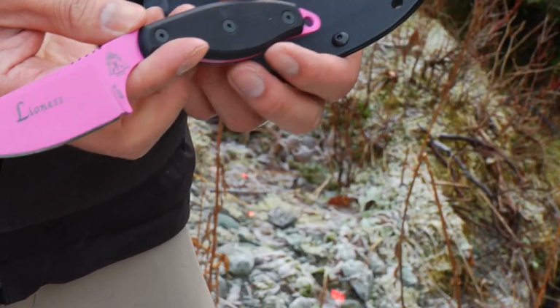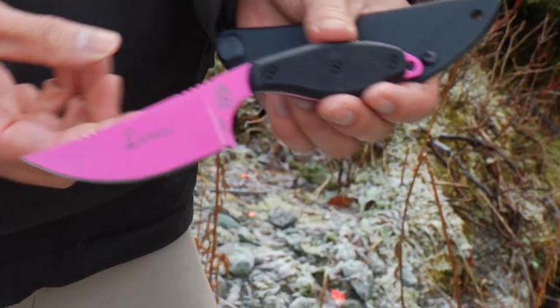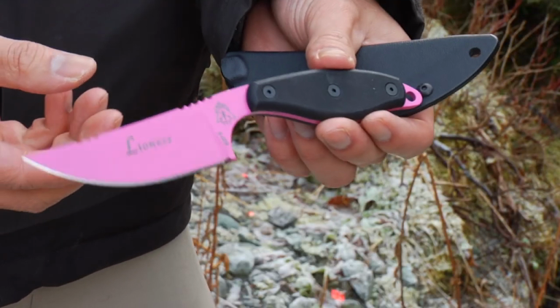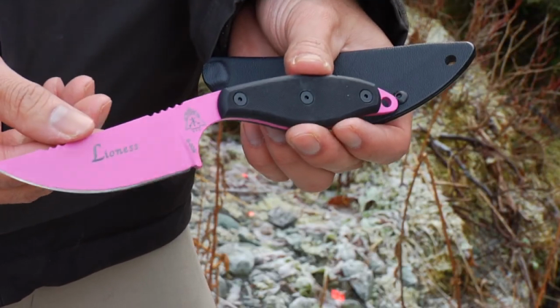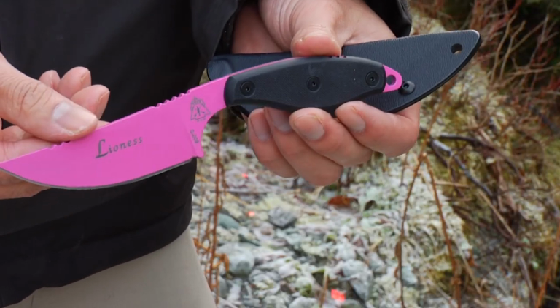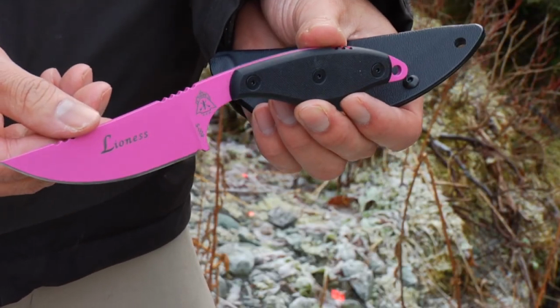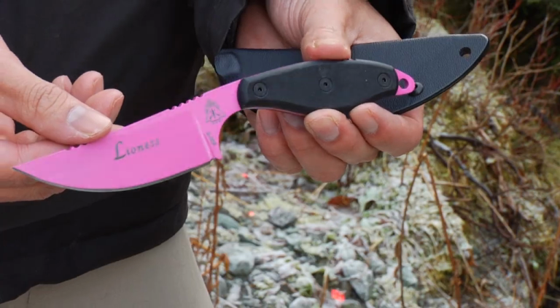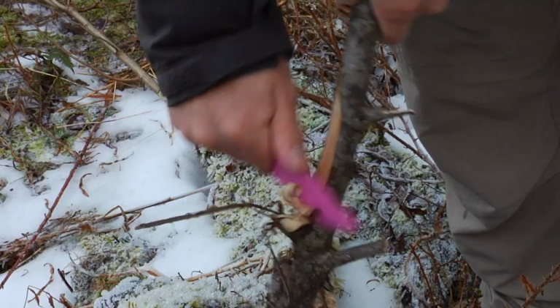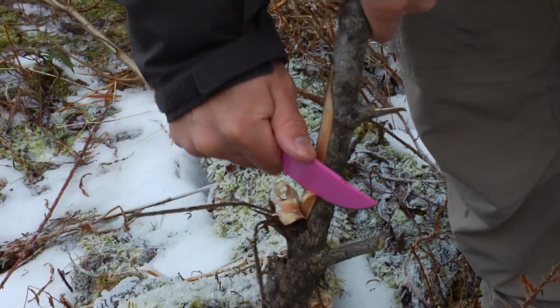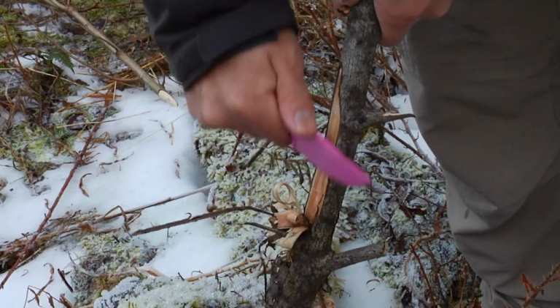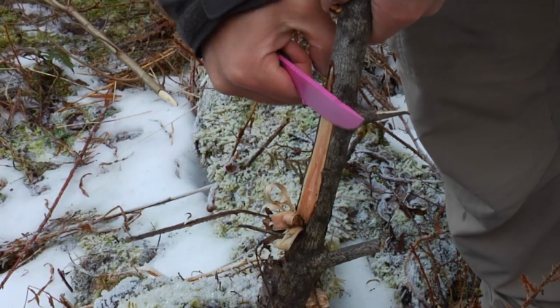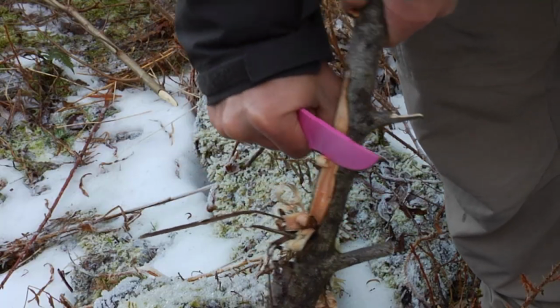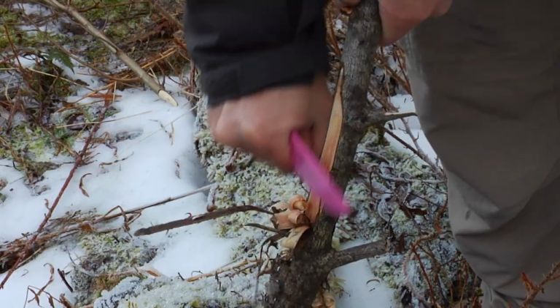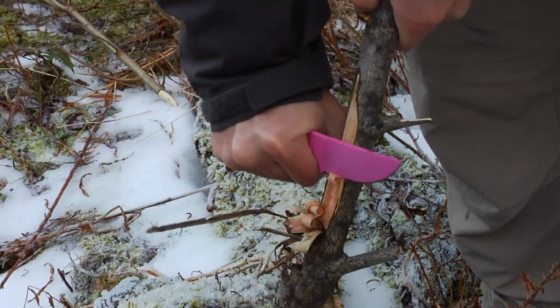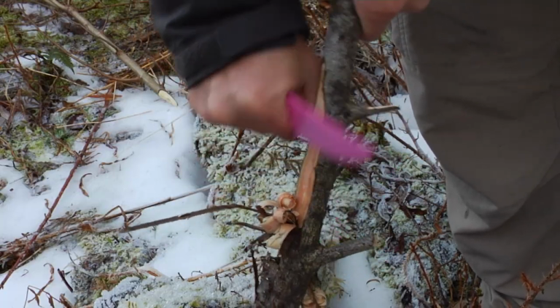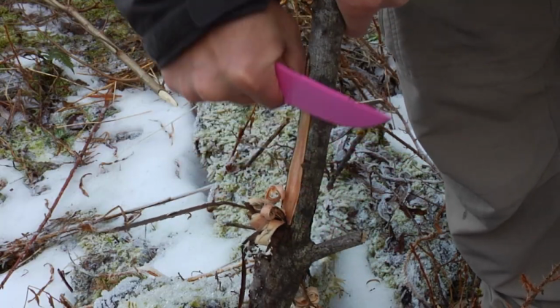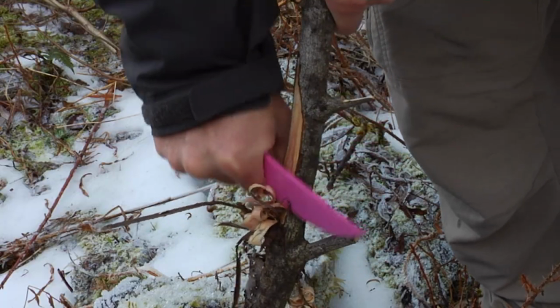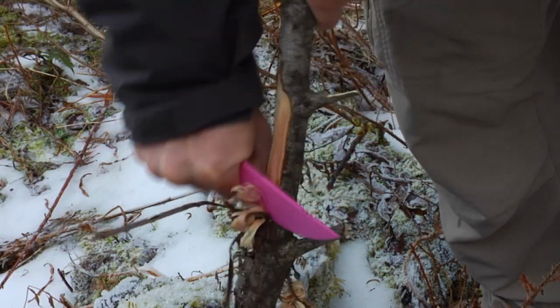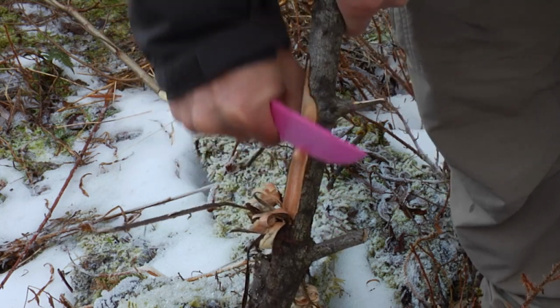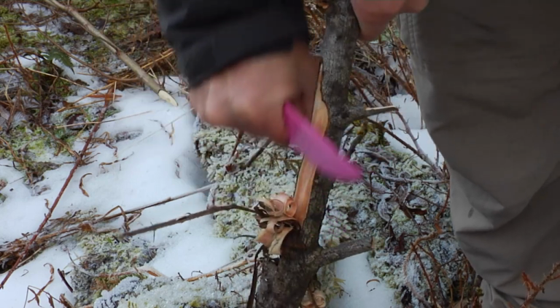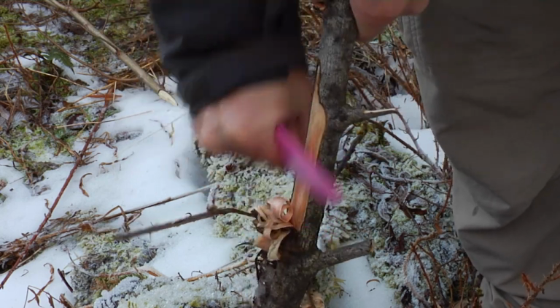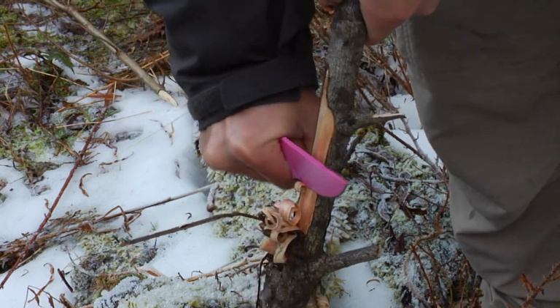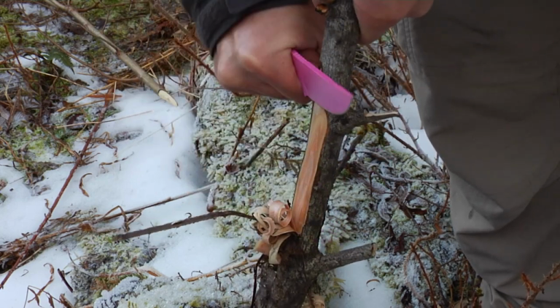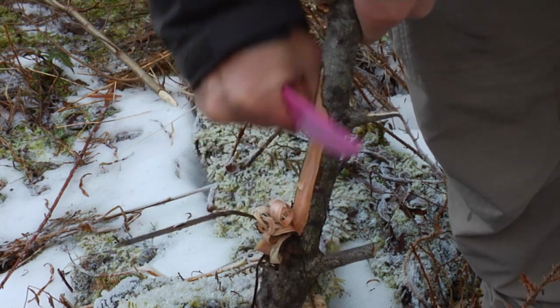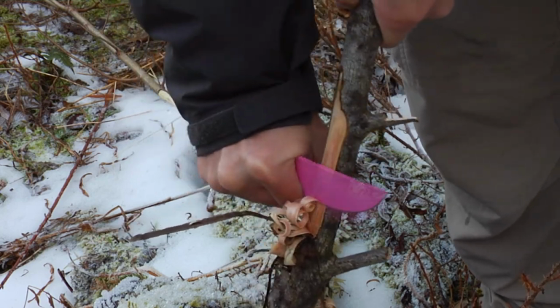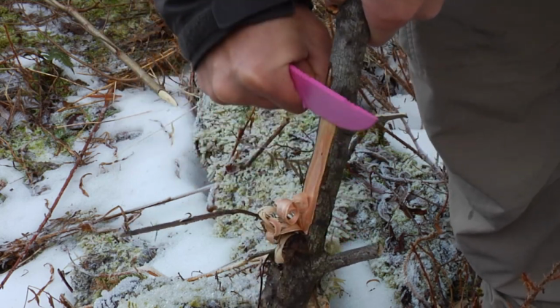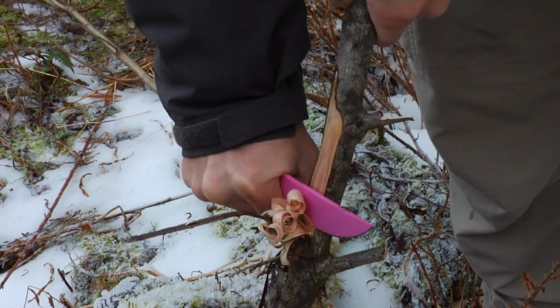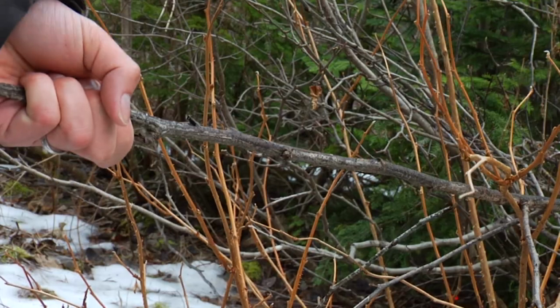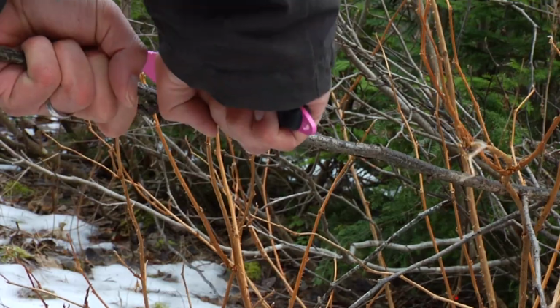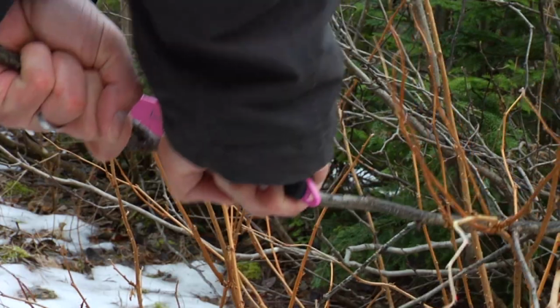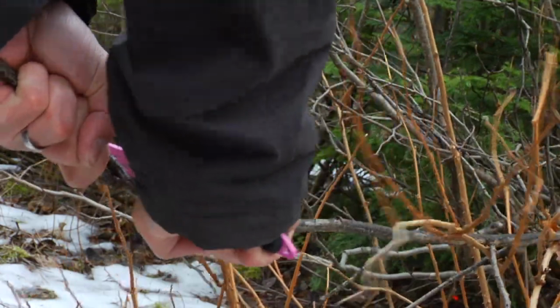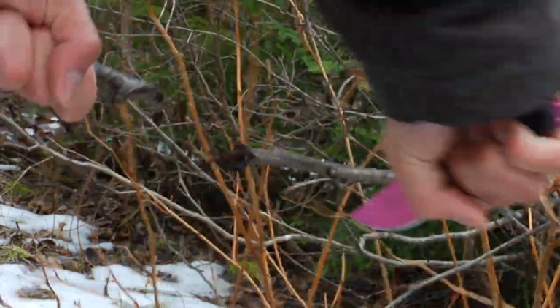Overall, I like the feel of this knife. If my hands were a little bit smaller, or the handle a little bit bigger, I could really use this for some hard cutting tasks. But because this is designed for a female's hand, which are generally a lot smaller than a male's hand, this will be perfect for smaller individuals.